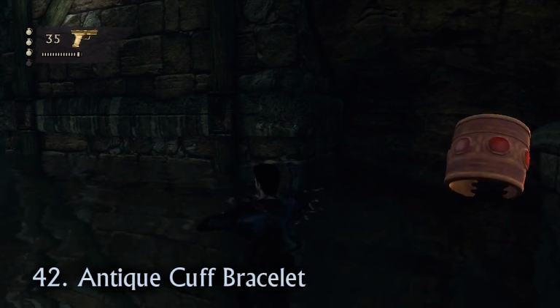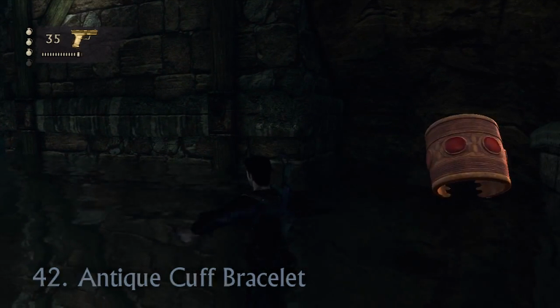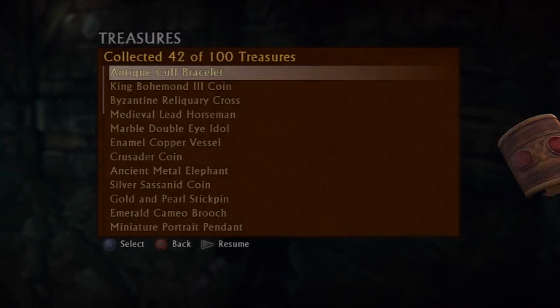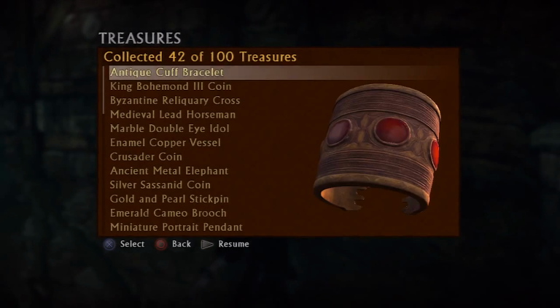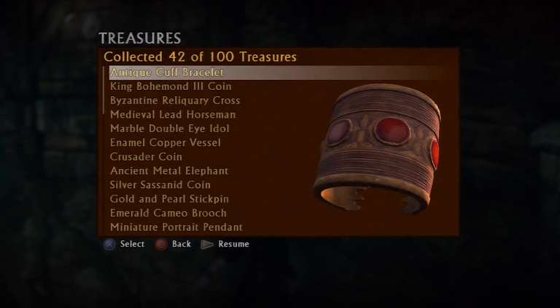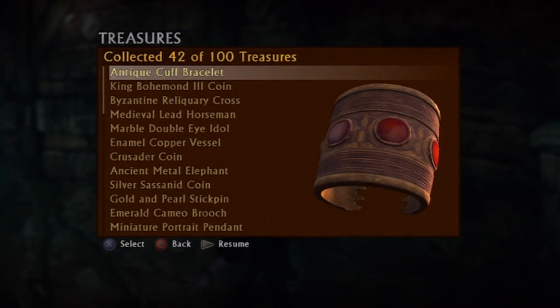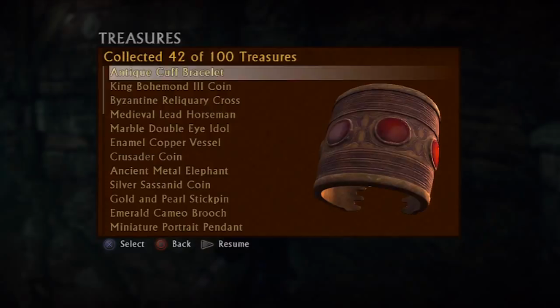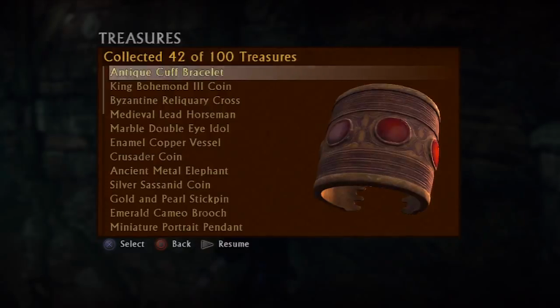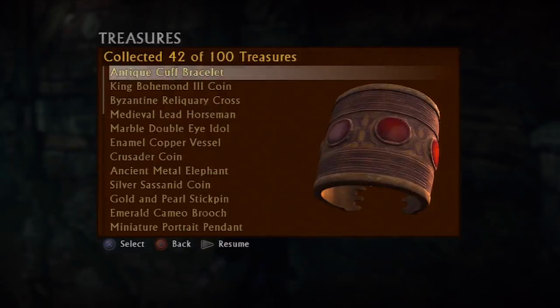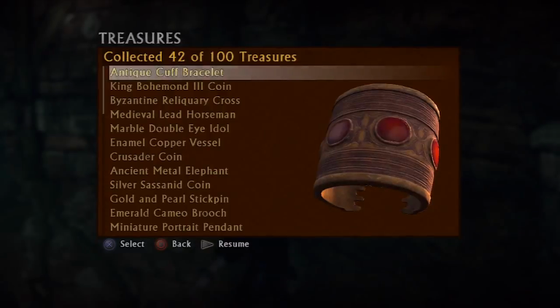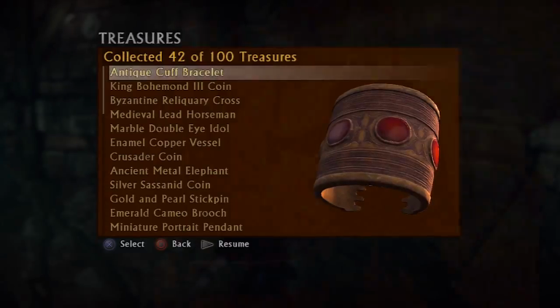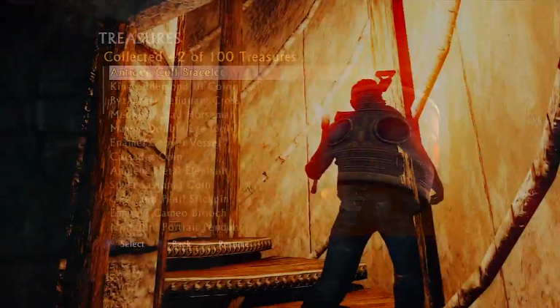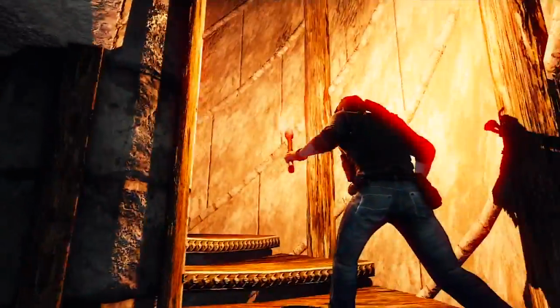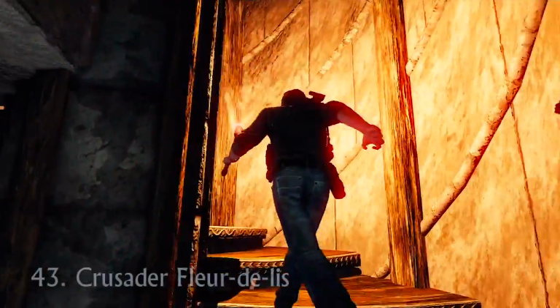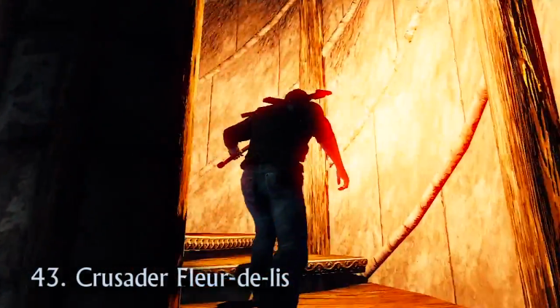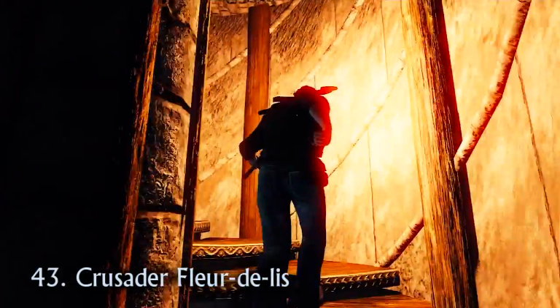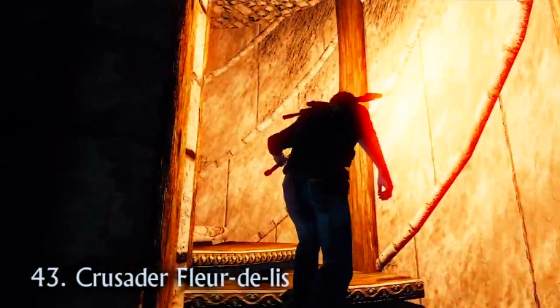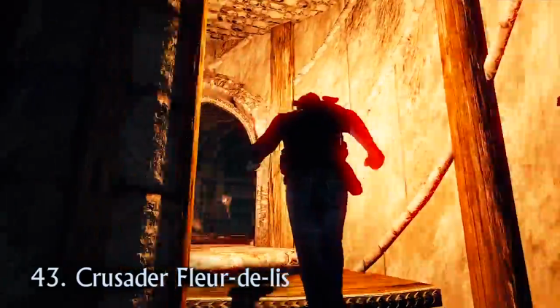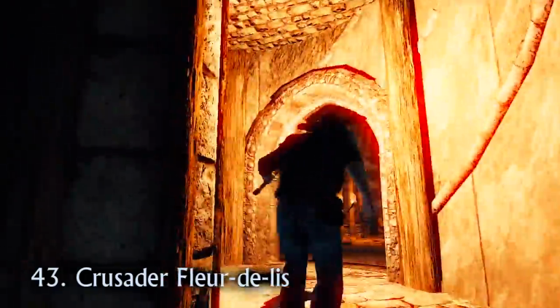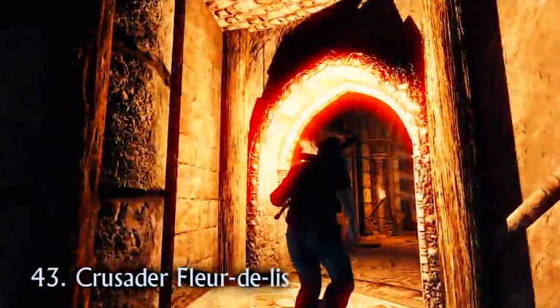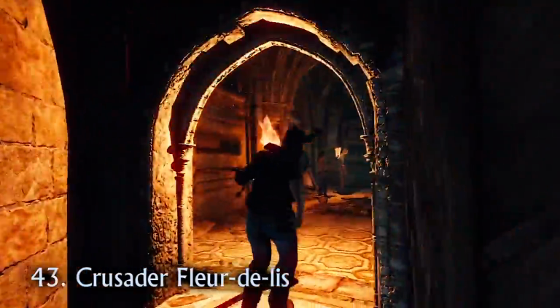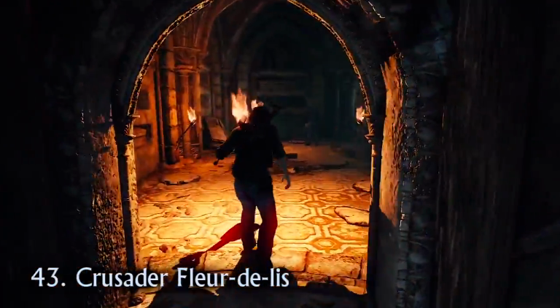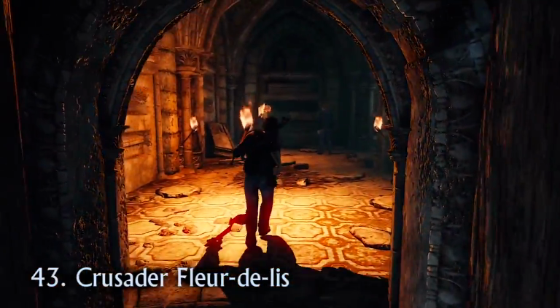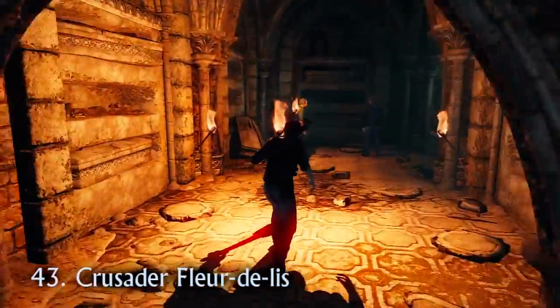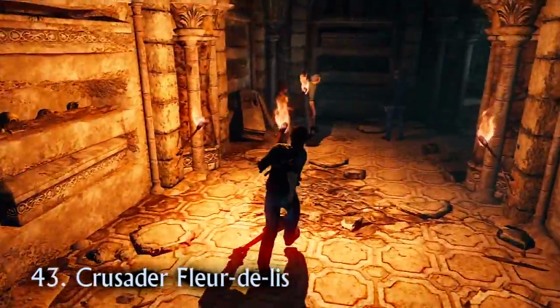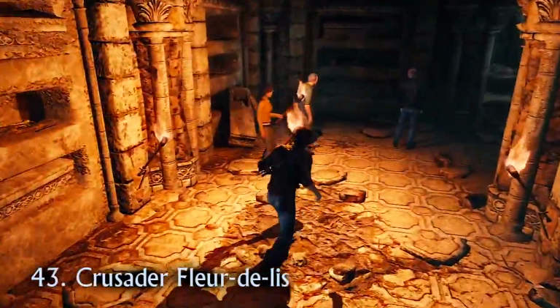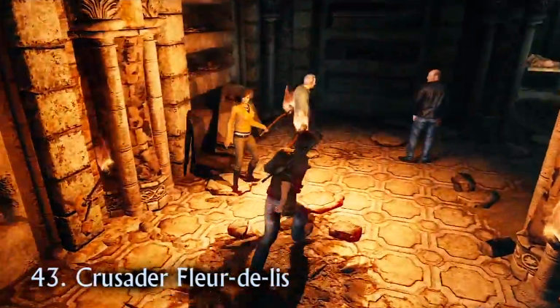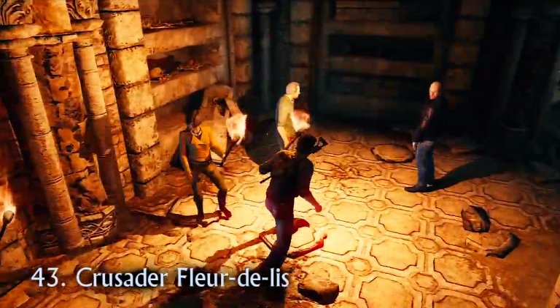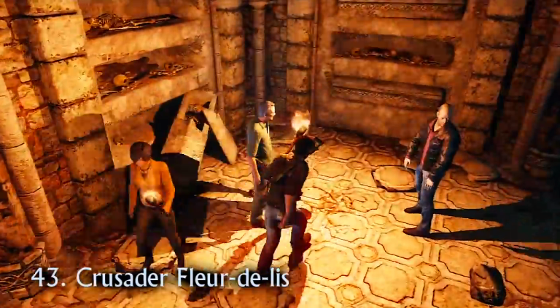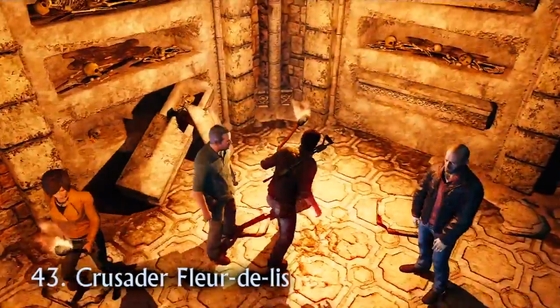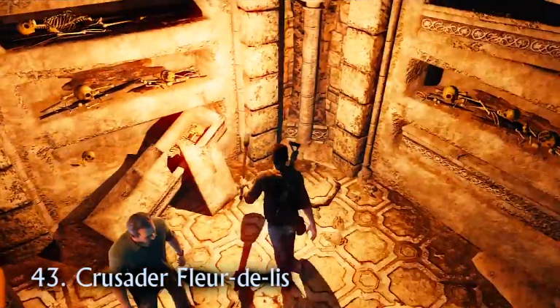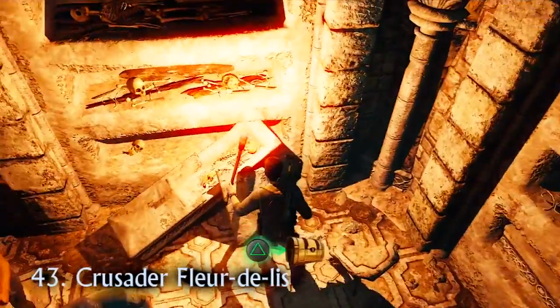And there it is — number 42, the antique cuff bracelet. After you climb the spiral staircase, follow the left wall to the corner. The crusader fleur-de-lis is sat in some poor sod's coffin.